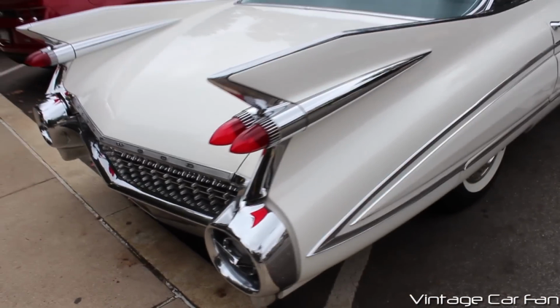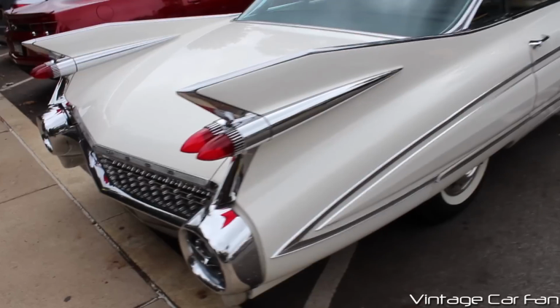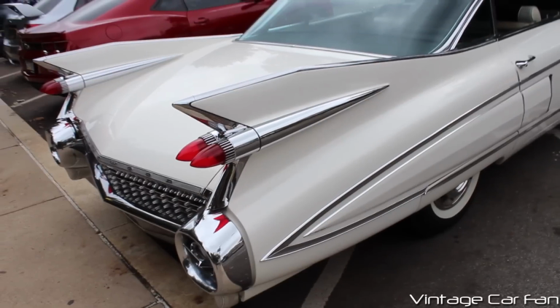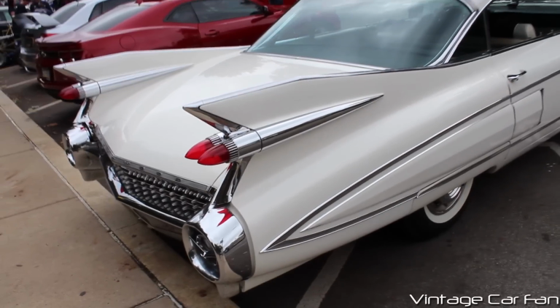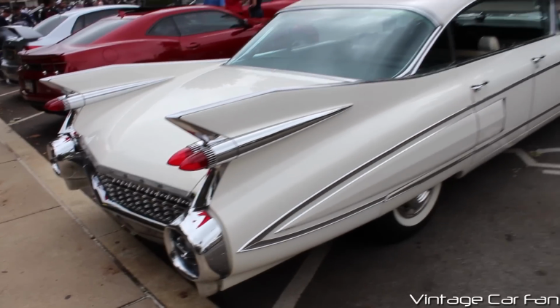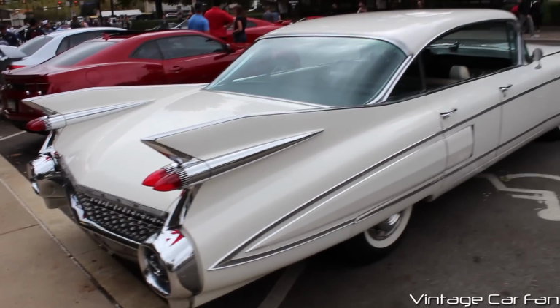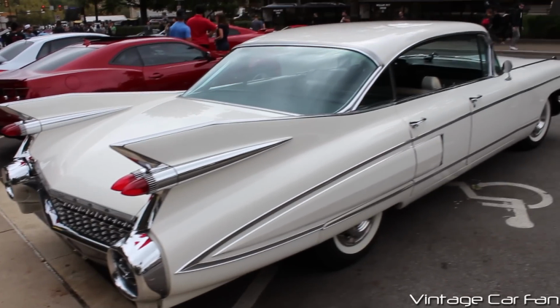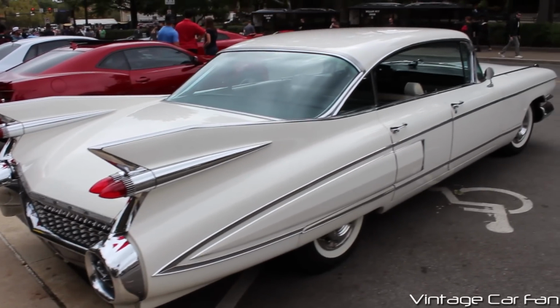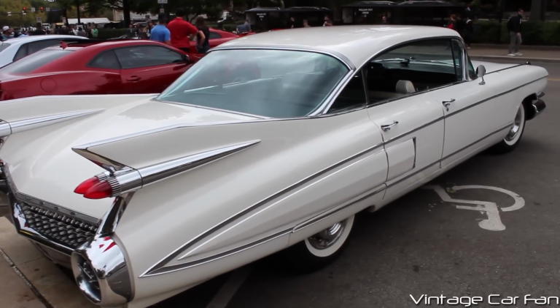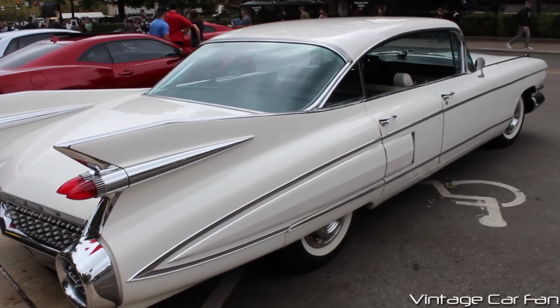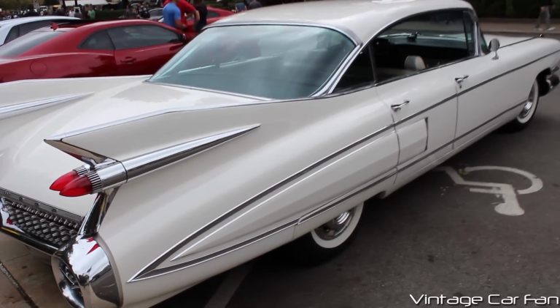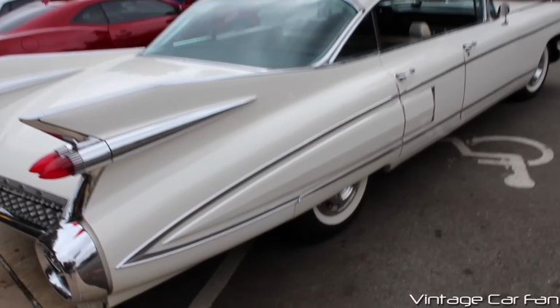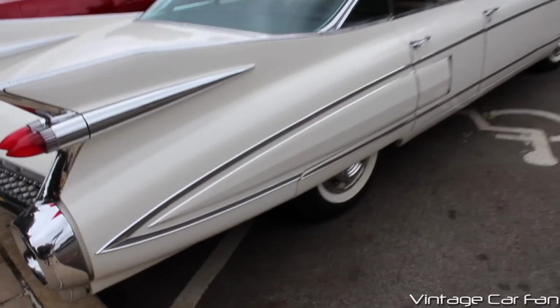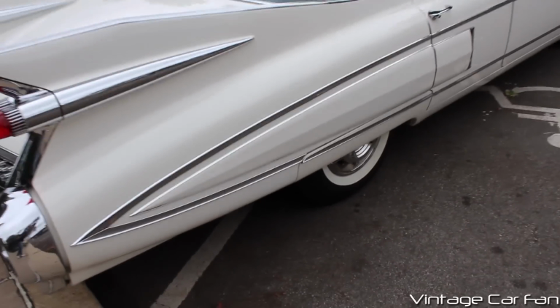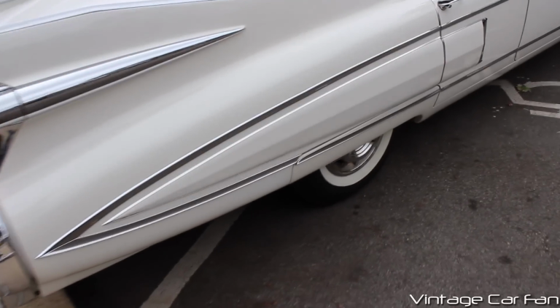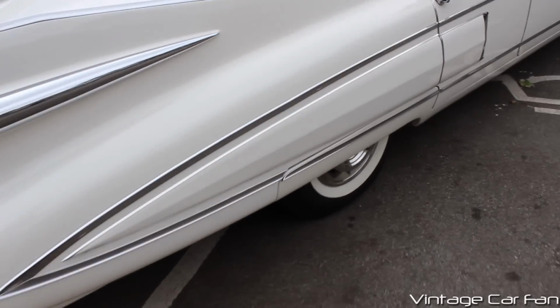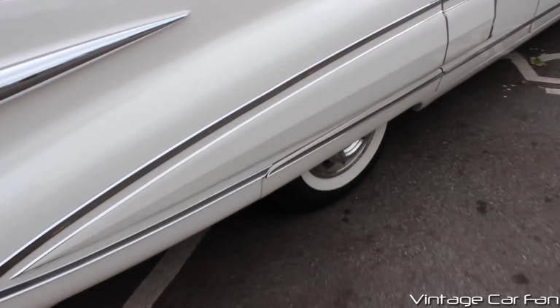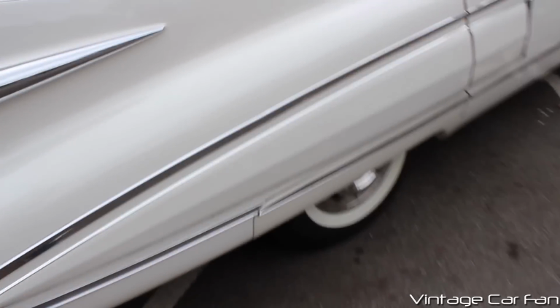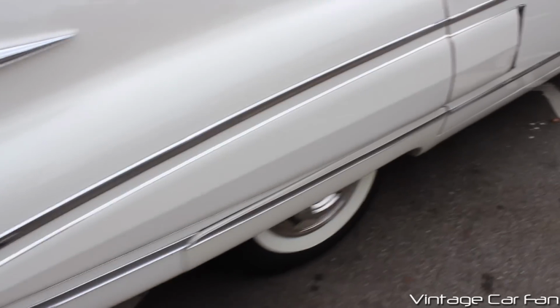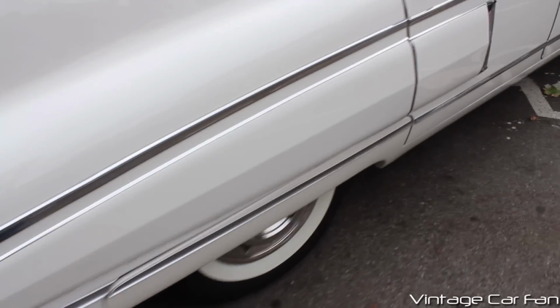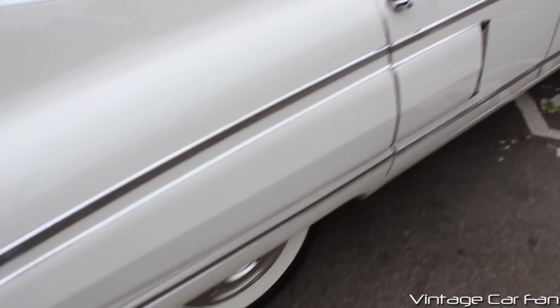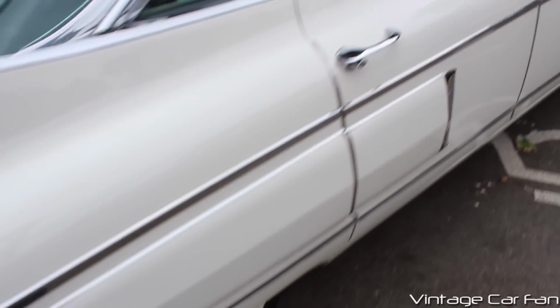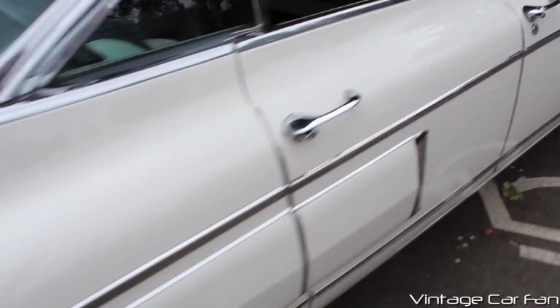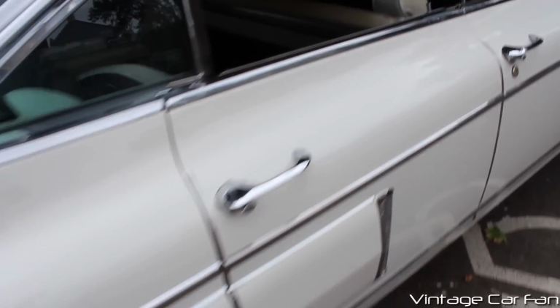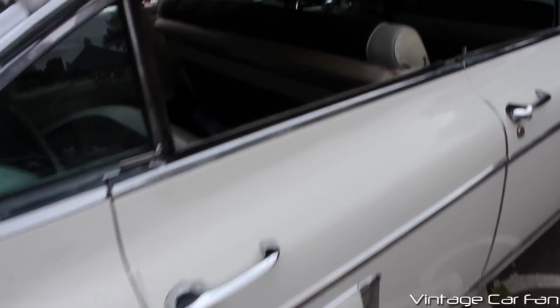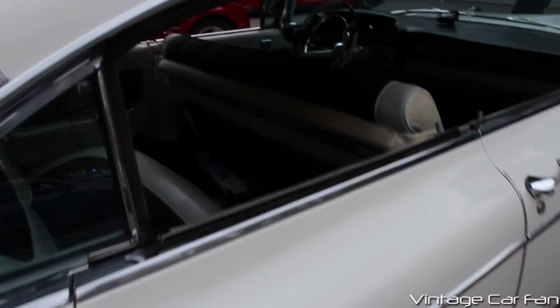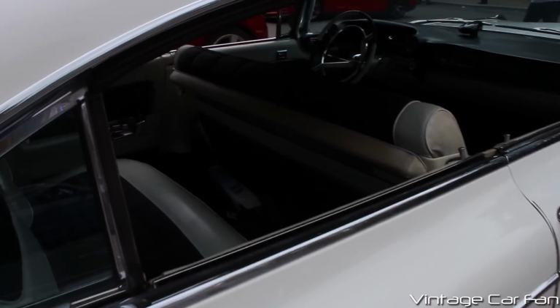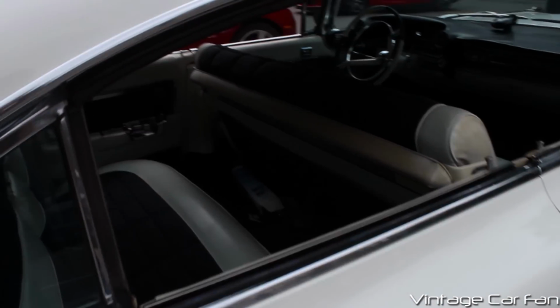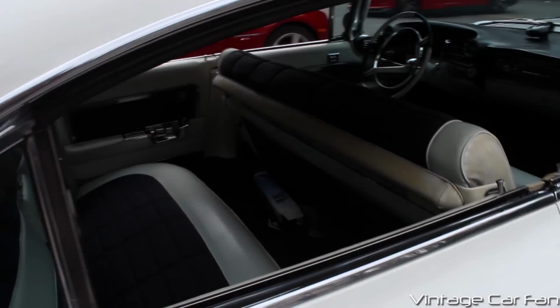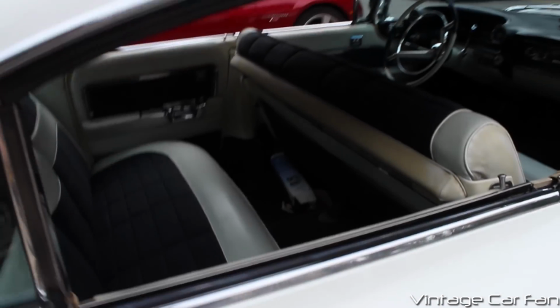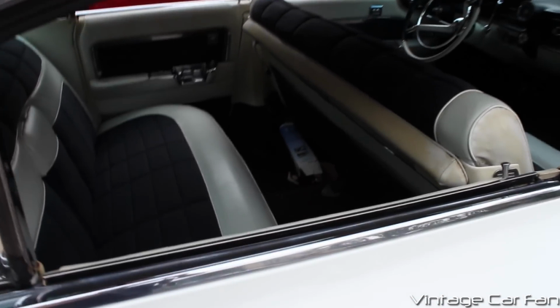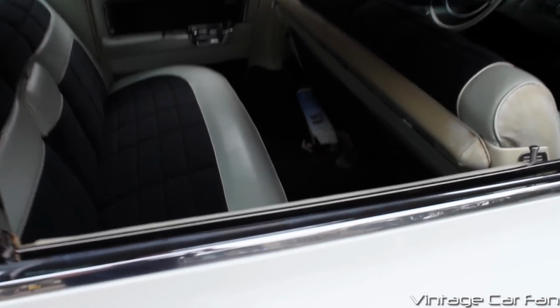And another shot at those fins. You can even see that rear quarter panel is kind of almost jet-inspired, where it comes to a point there. And fender skirts.